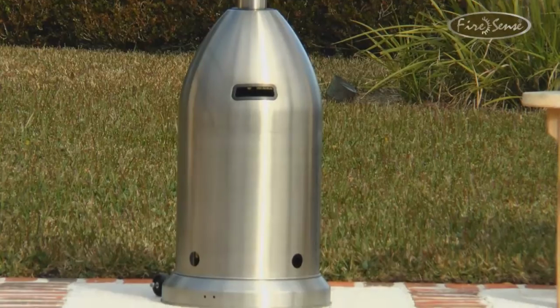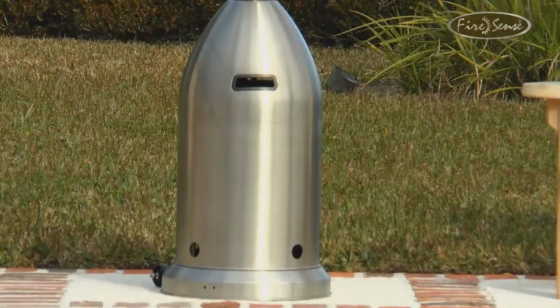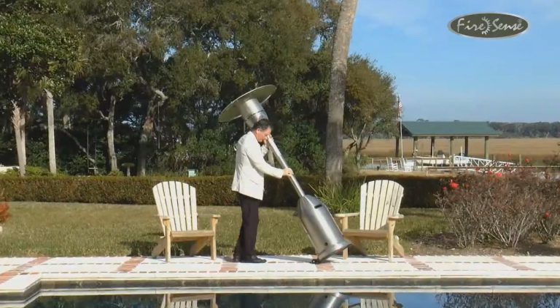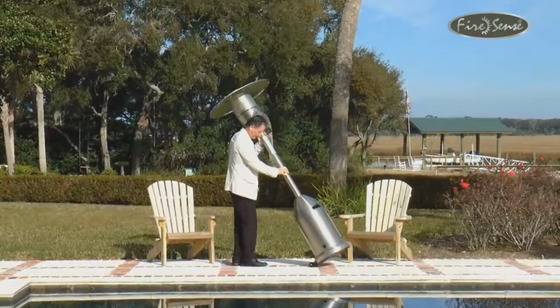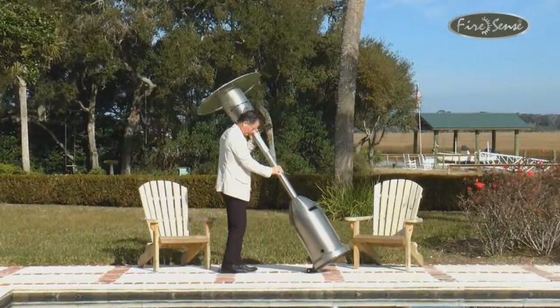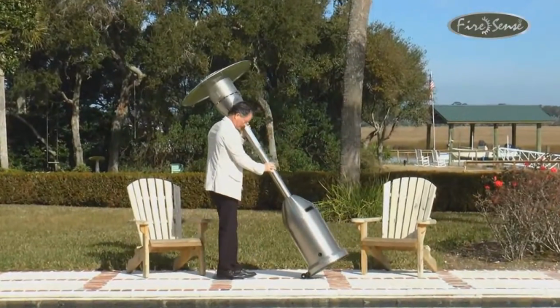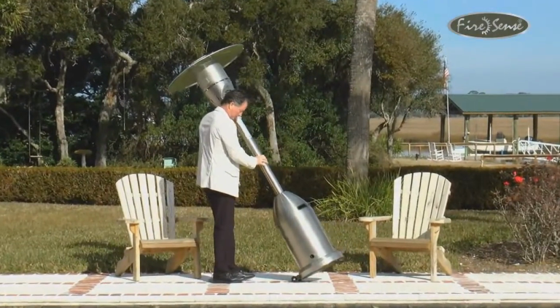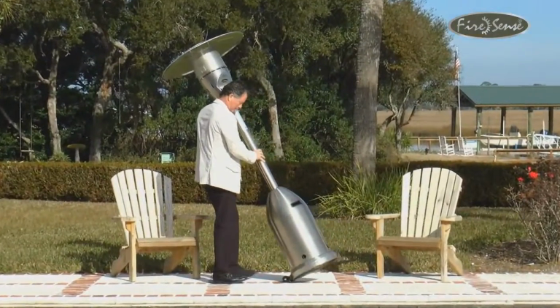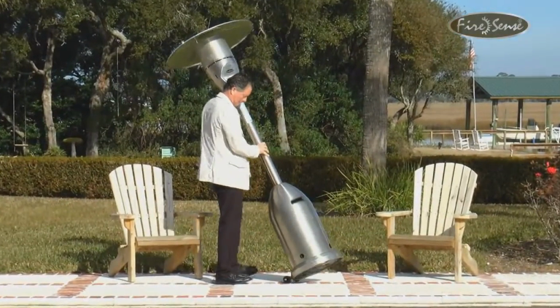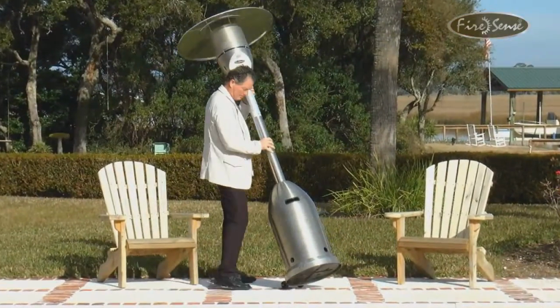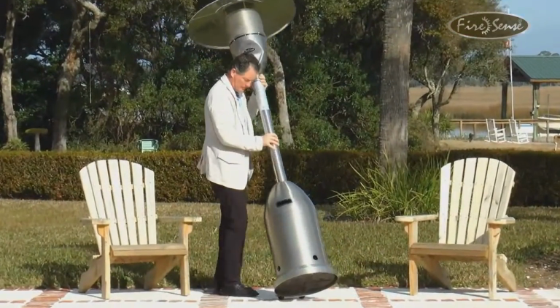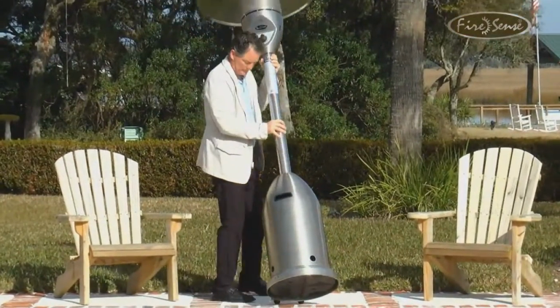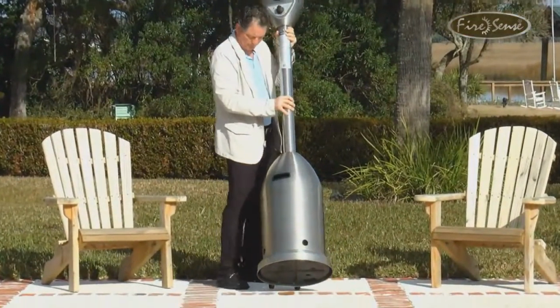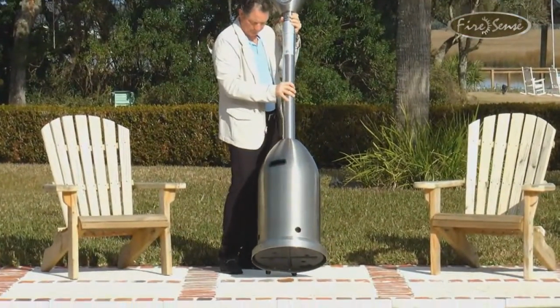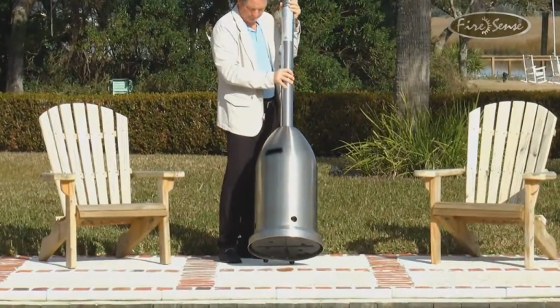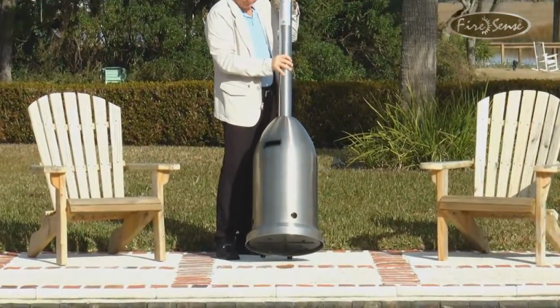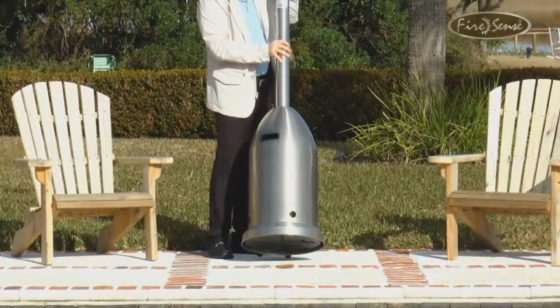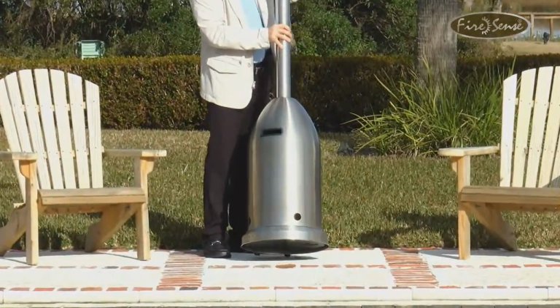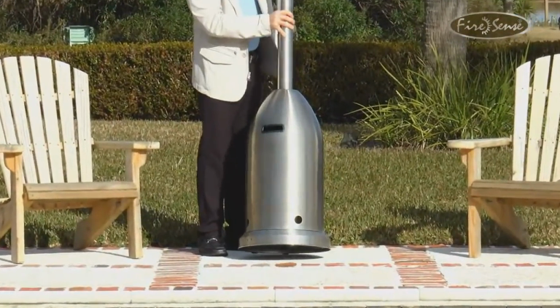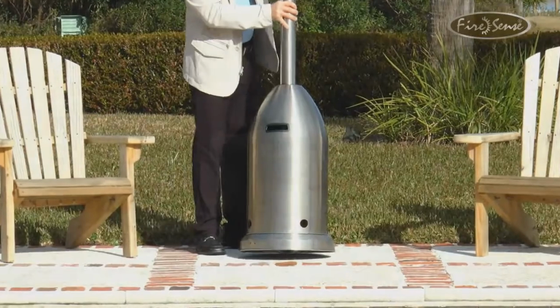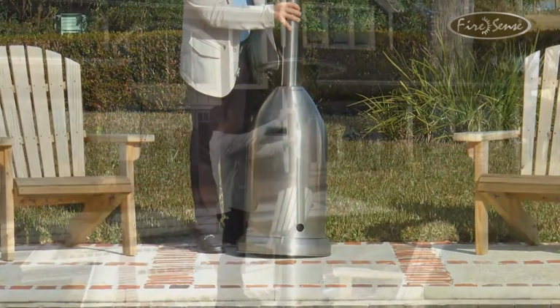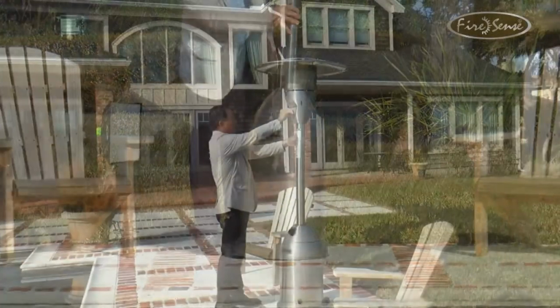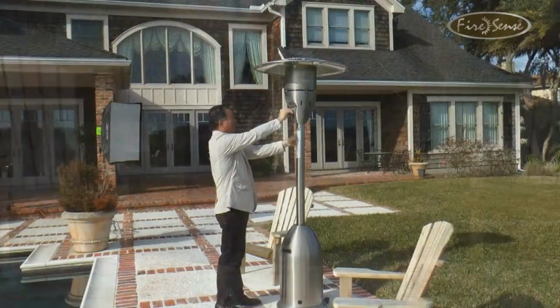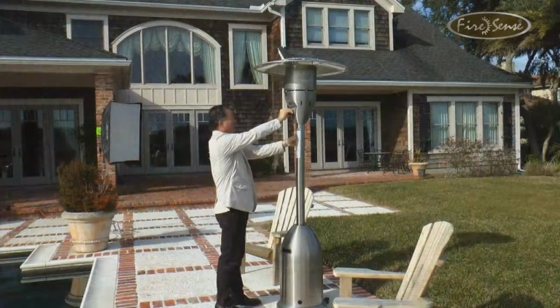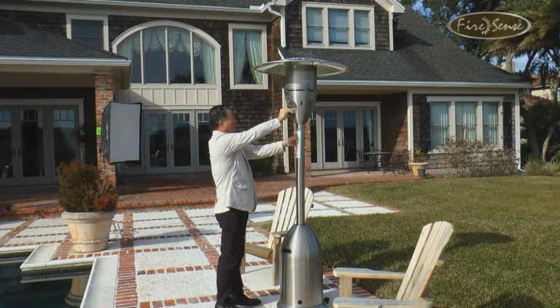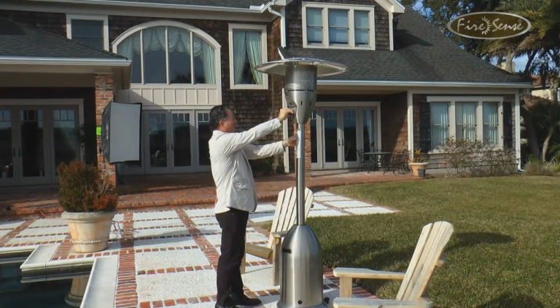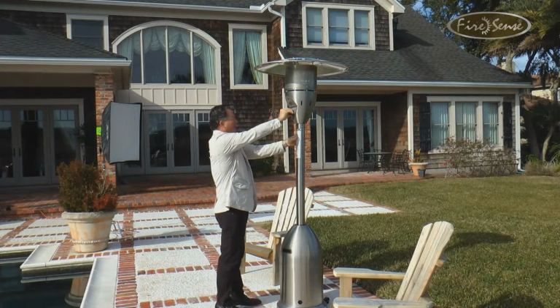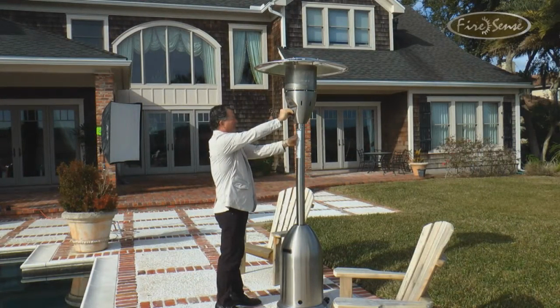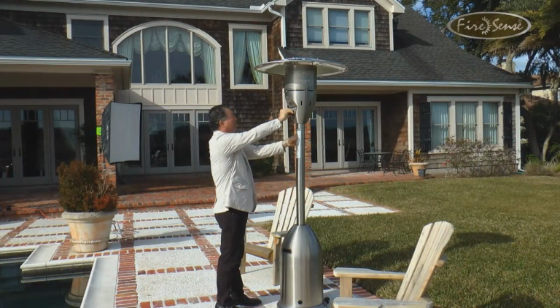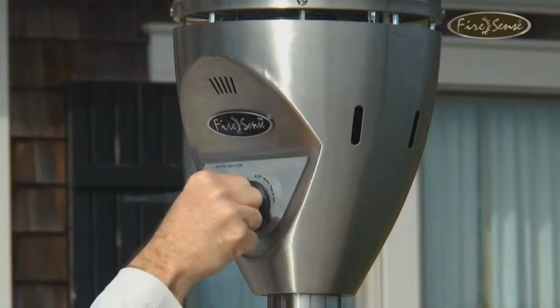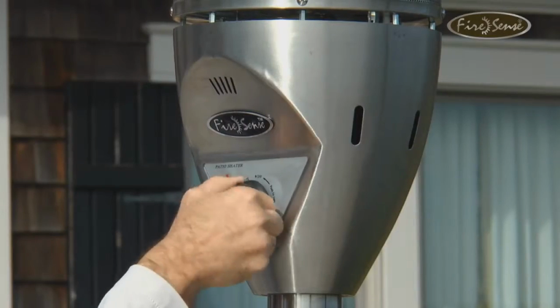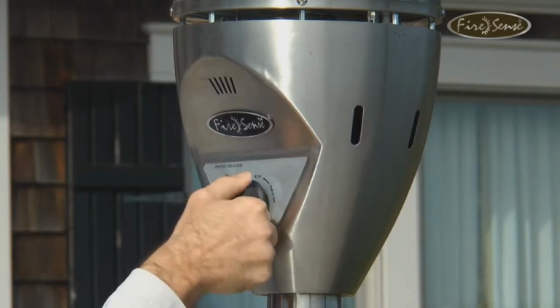The included heavy duty wheel assembly makes this patio heater easy to maneuver. Additionally, this heater features a tilt shut-off switch for safety and a reliable PZO igniter.